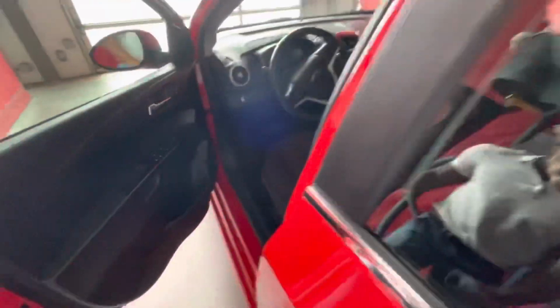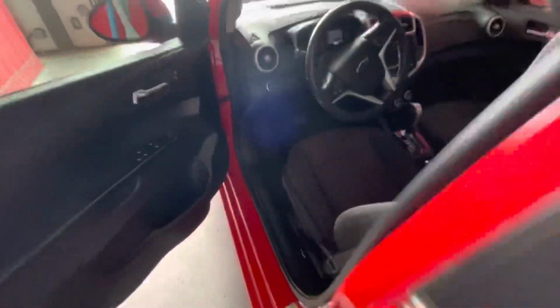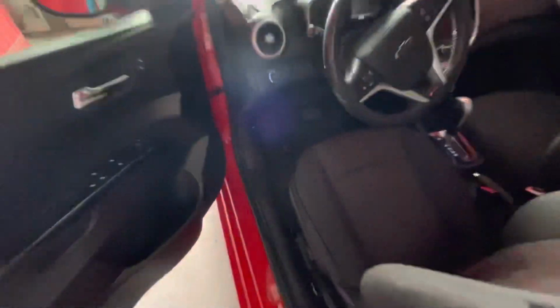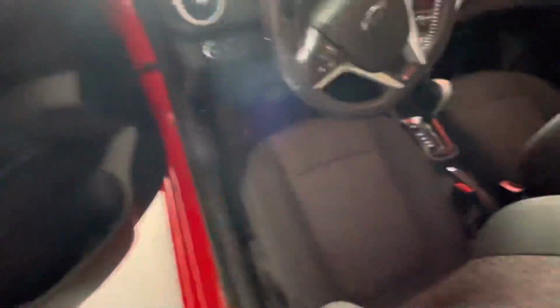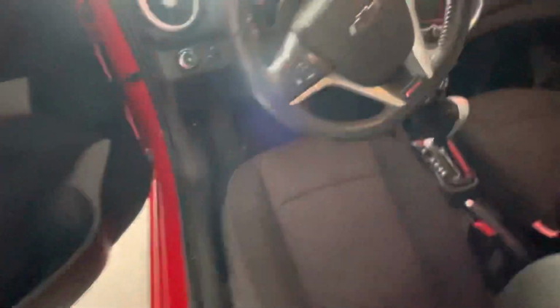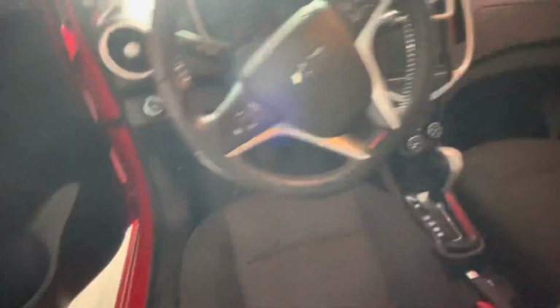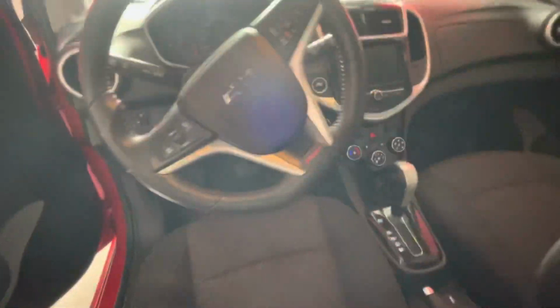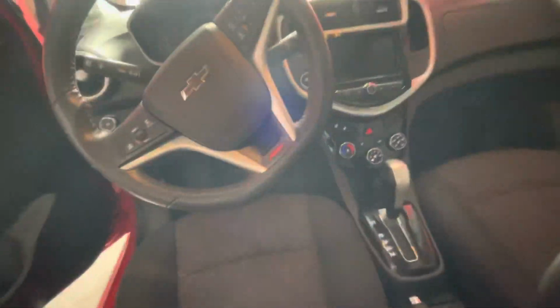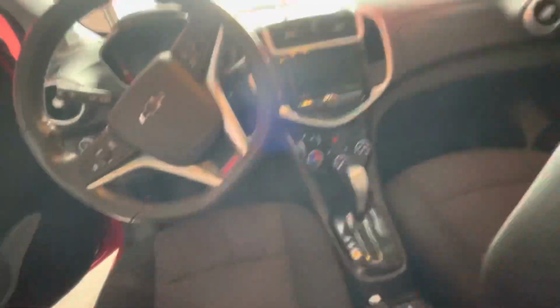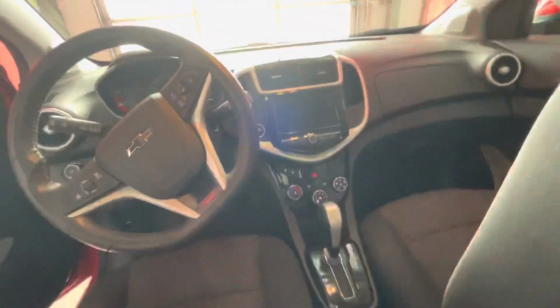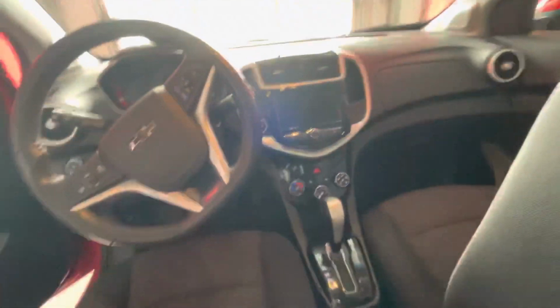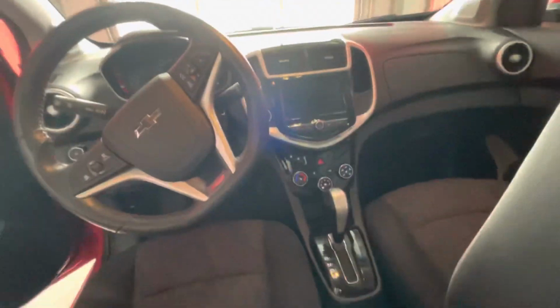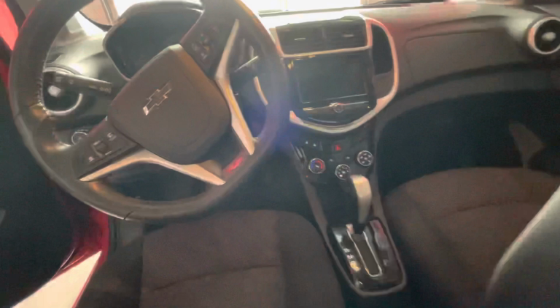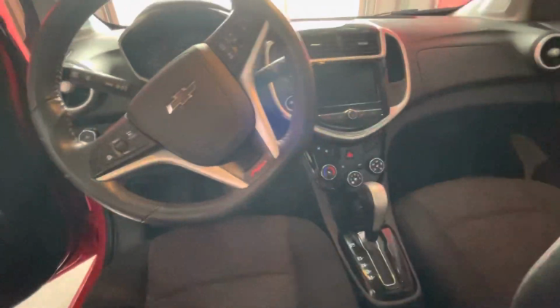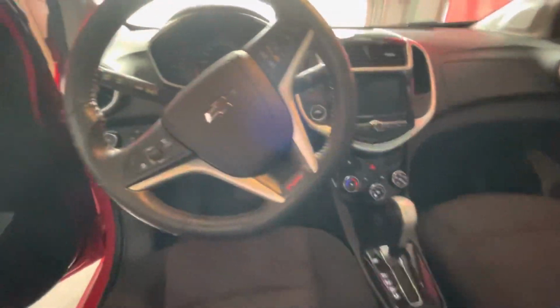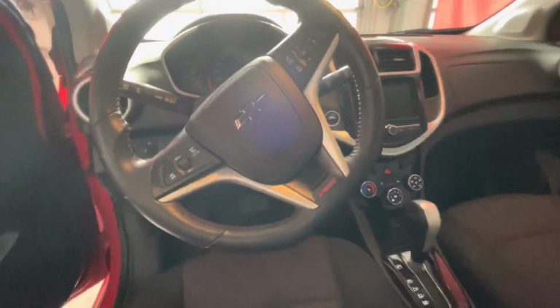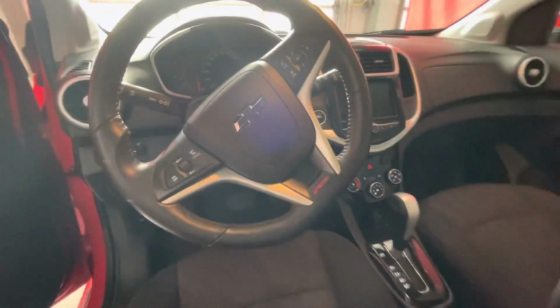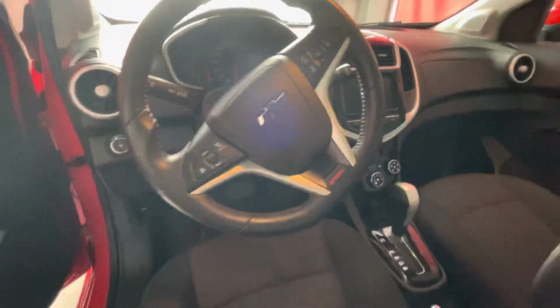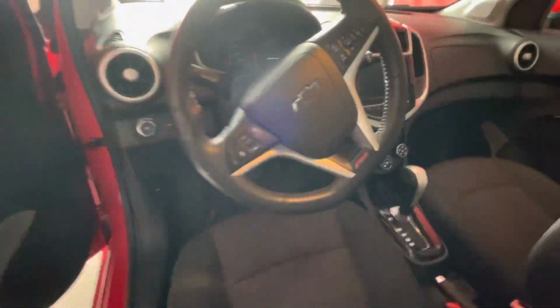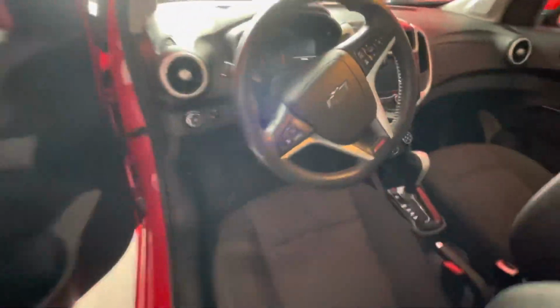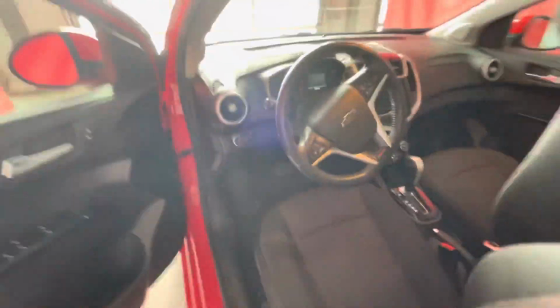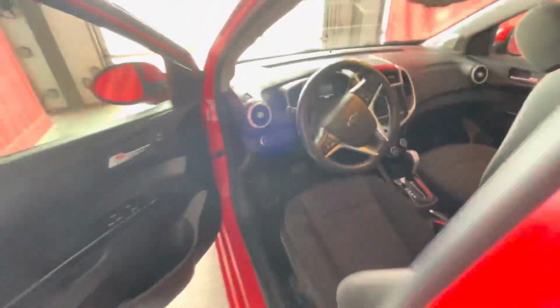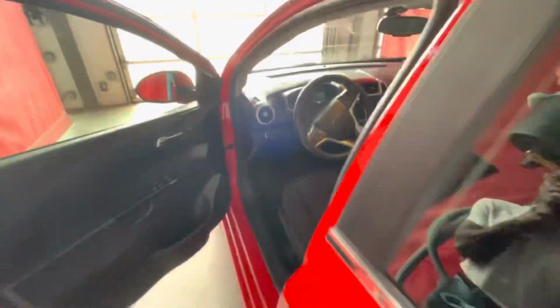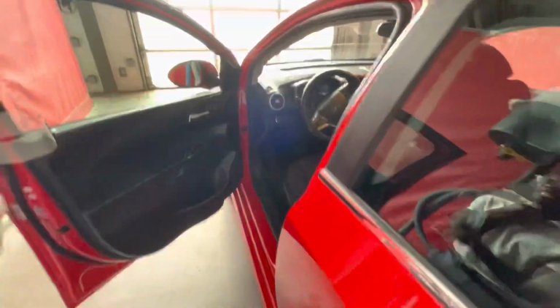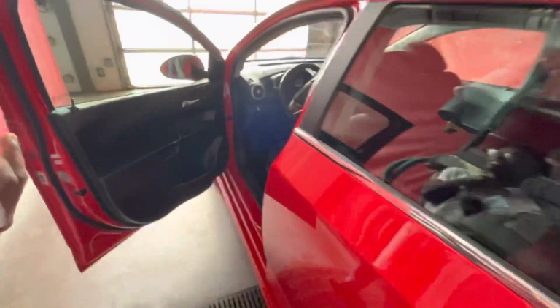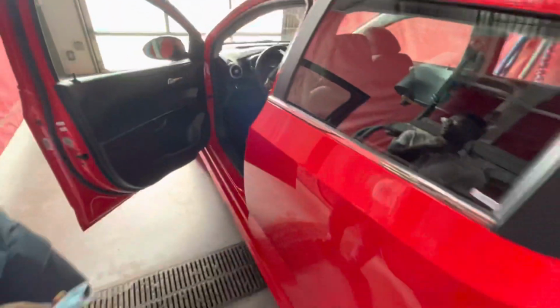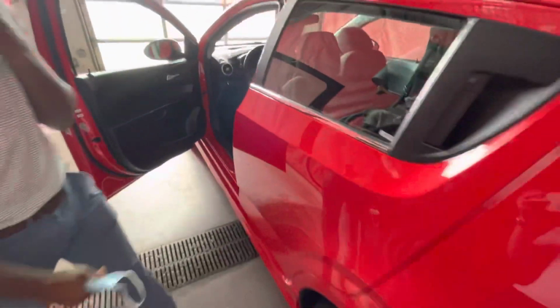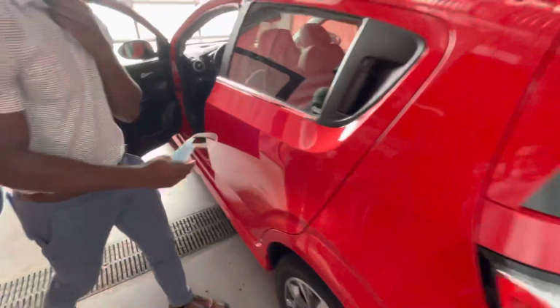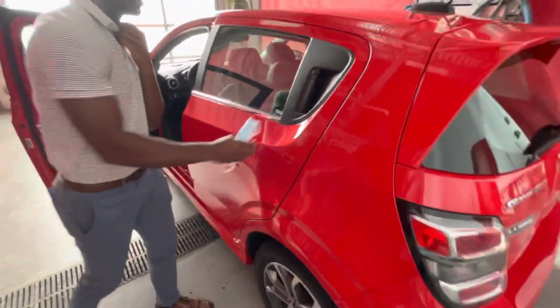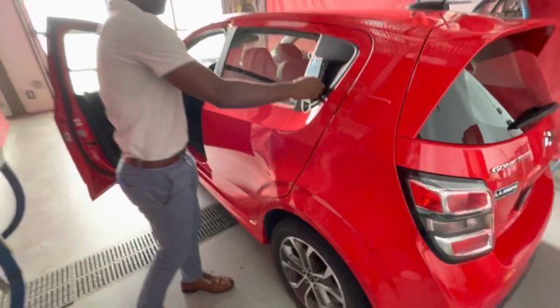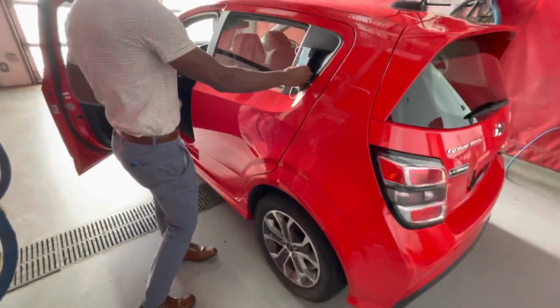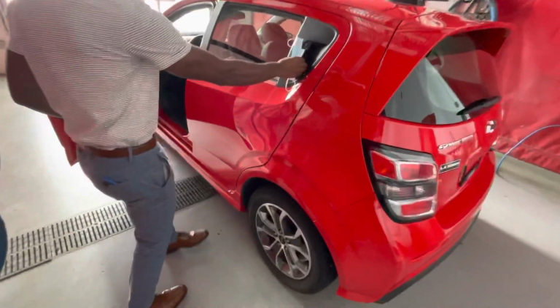And inside, heated seats, nice touchscreen radio display and backup camera. Tons of amazing features like your sunroof and even steering wheel controls.